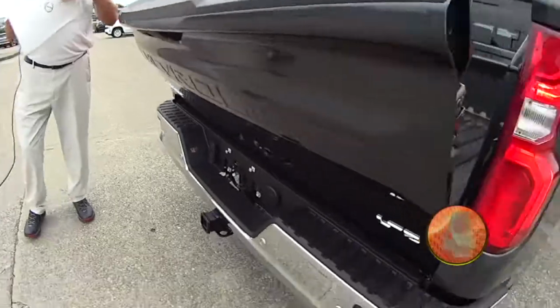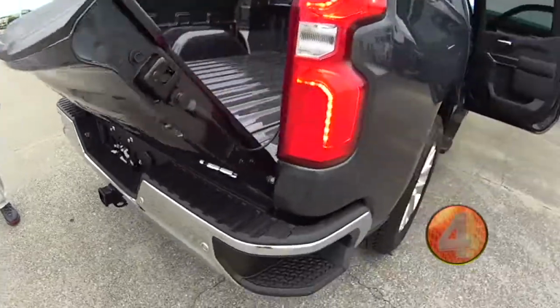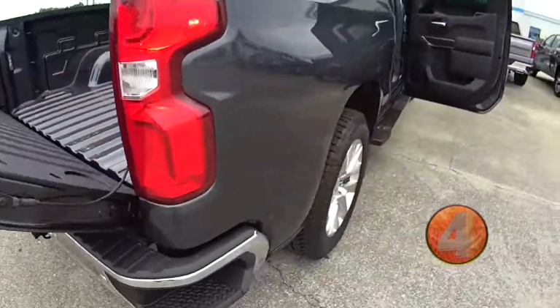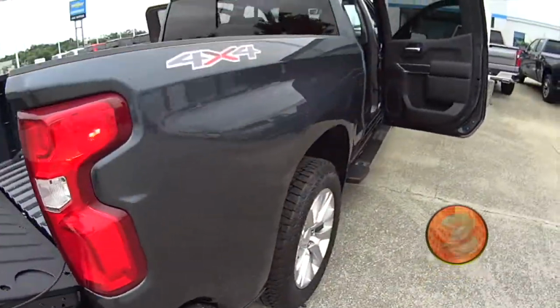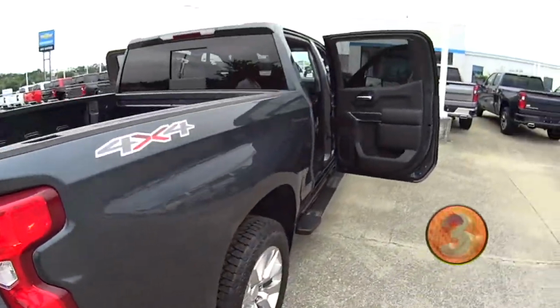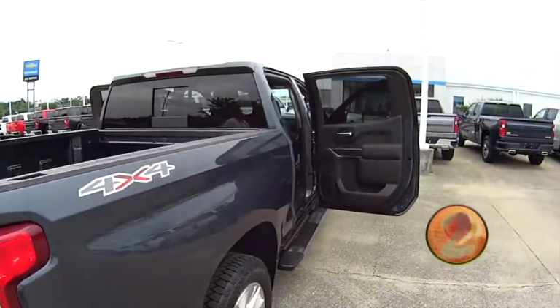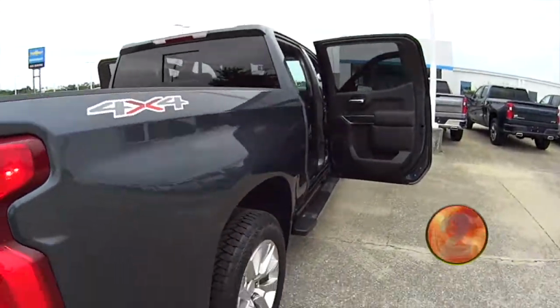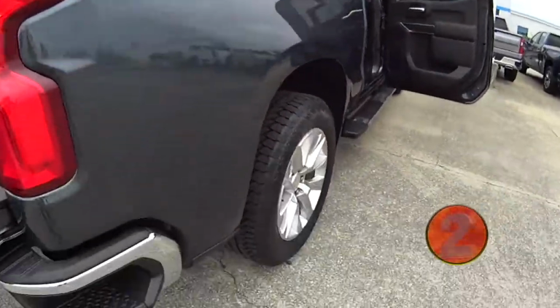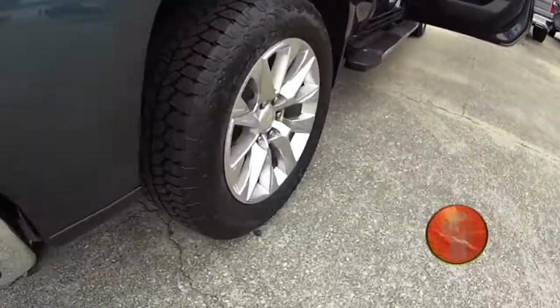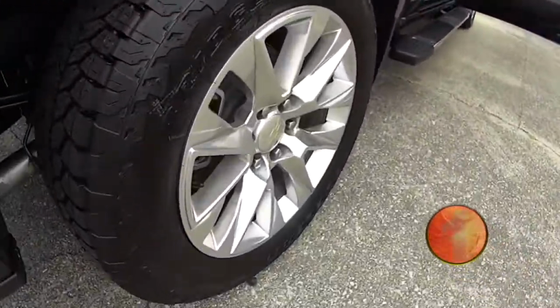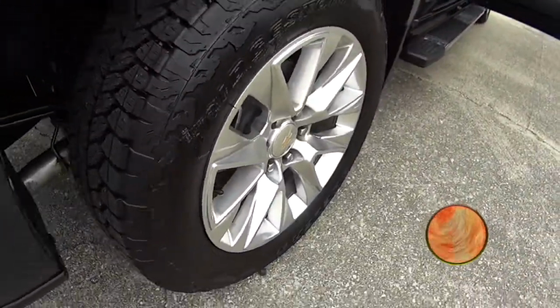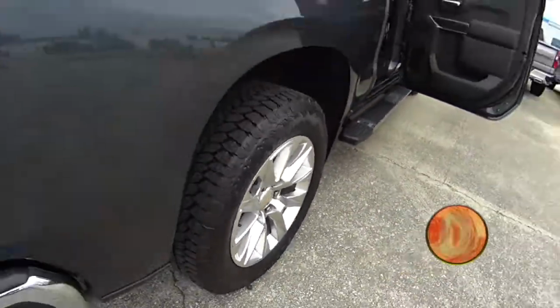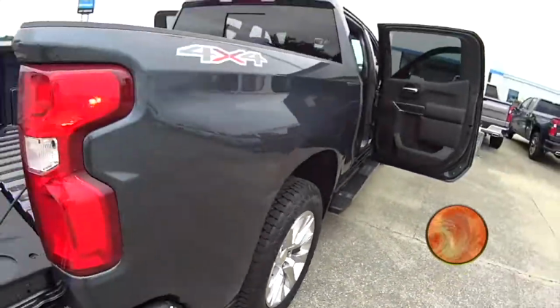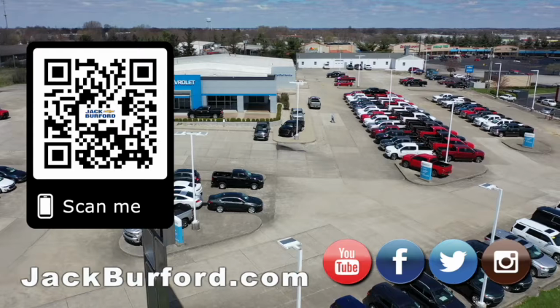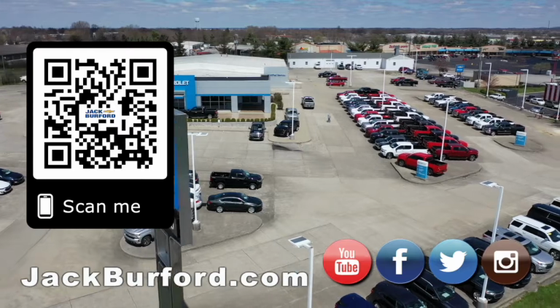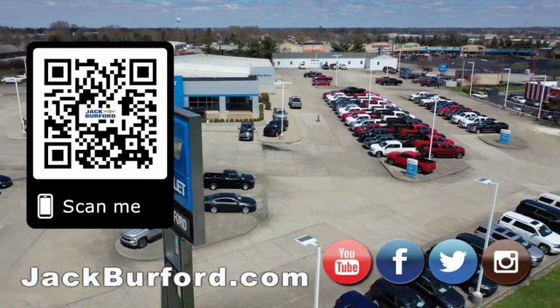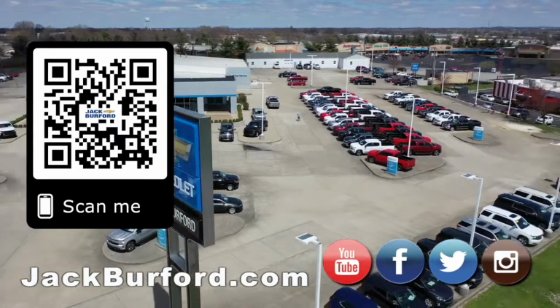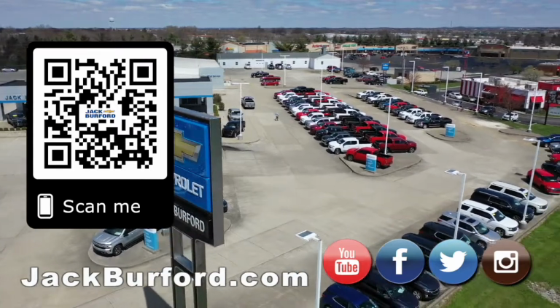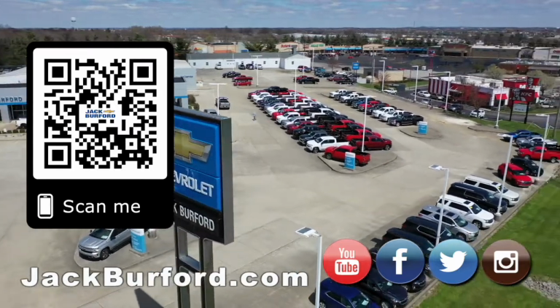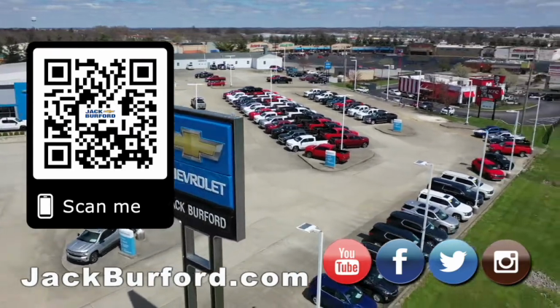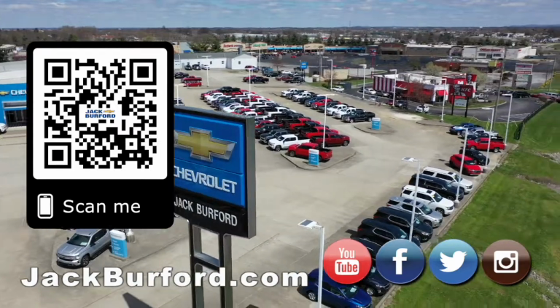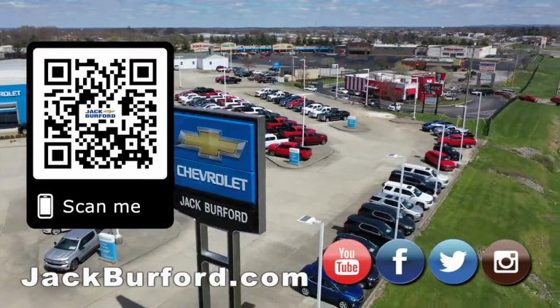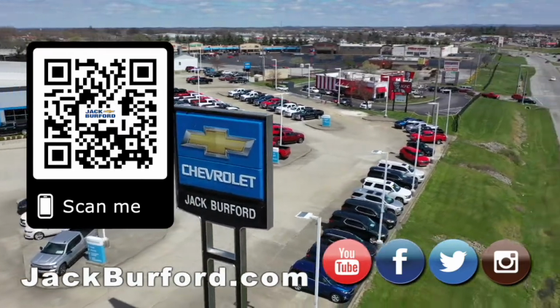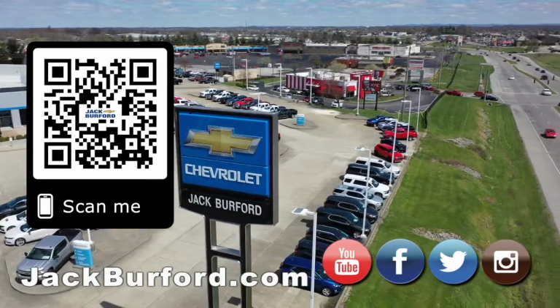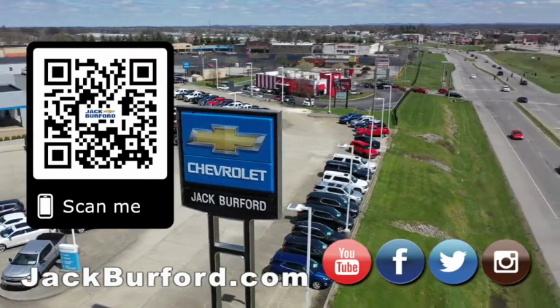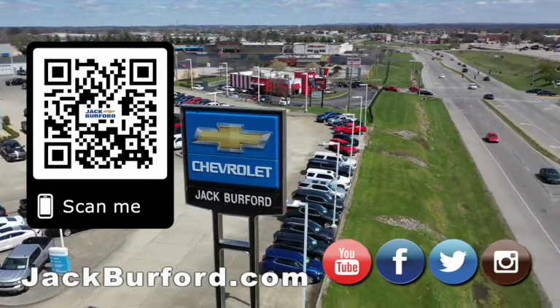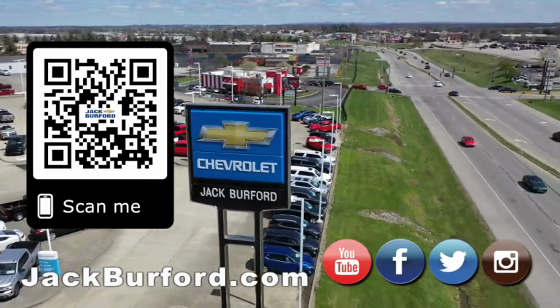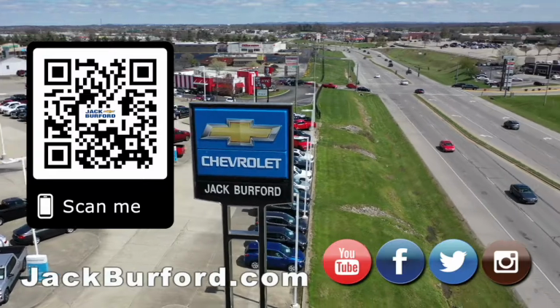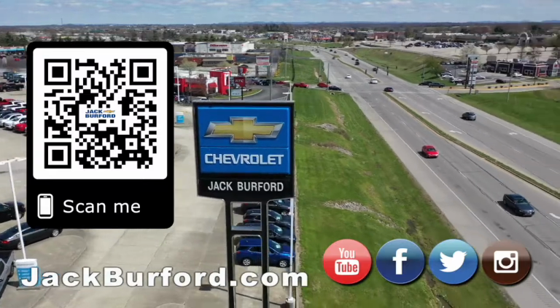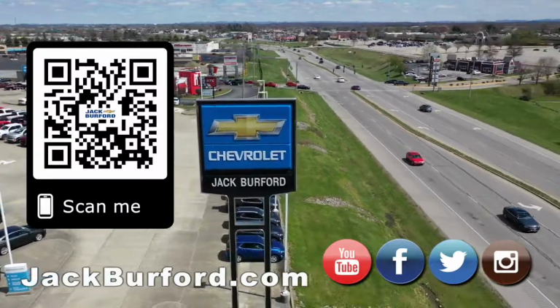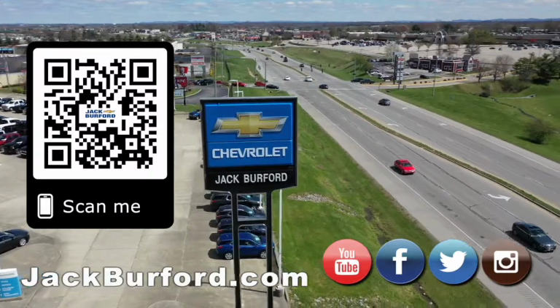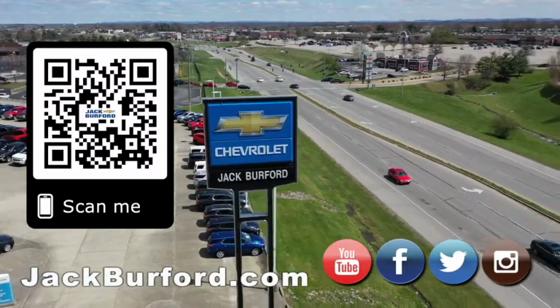Folks, if you're in the market for great fuel mileage, this thing gets 29 miles per gallon. Why would you buy a vehicle anywhere else? Make sure to visit us at jackburford.com and subscribe to our YouTube channel.